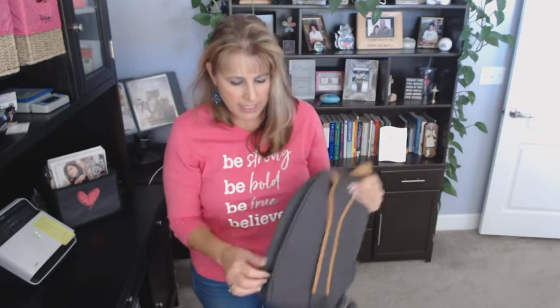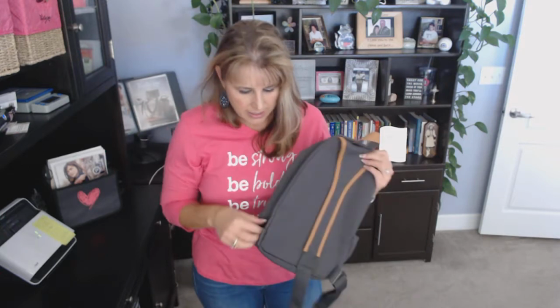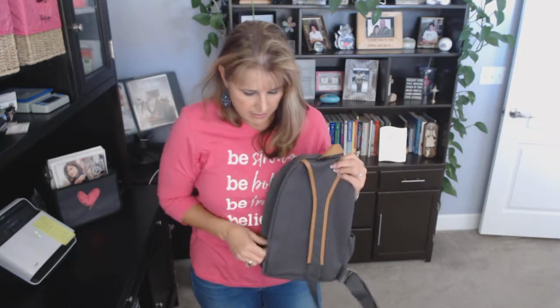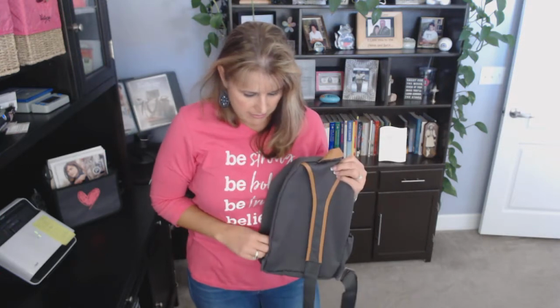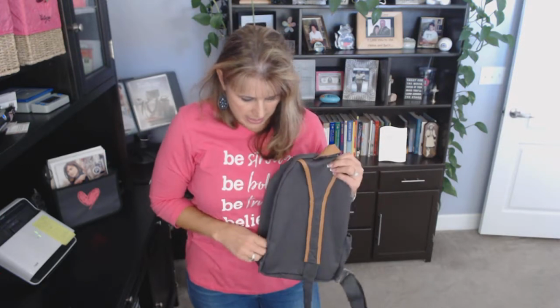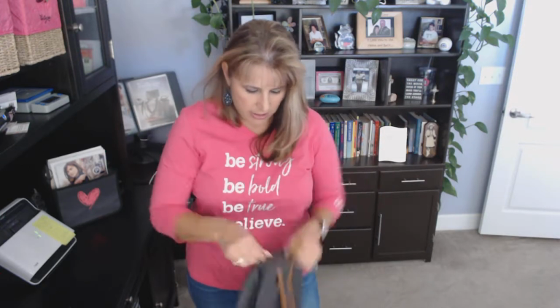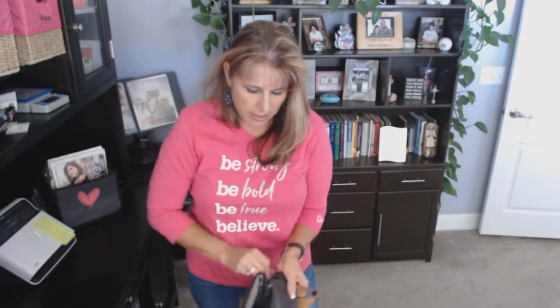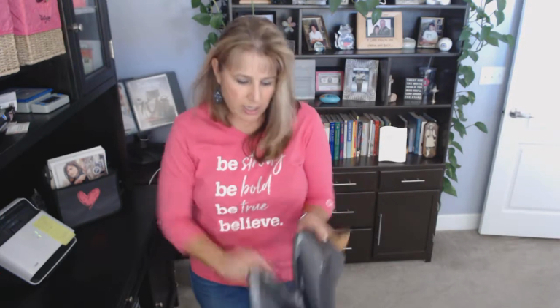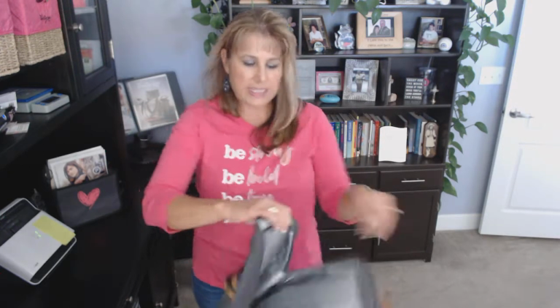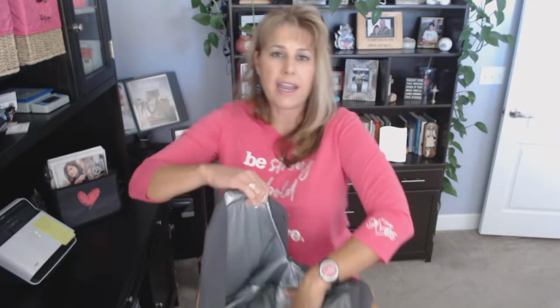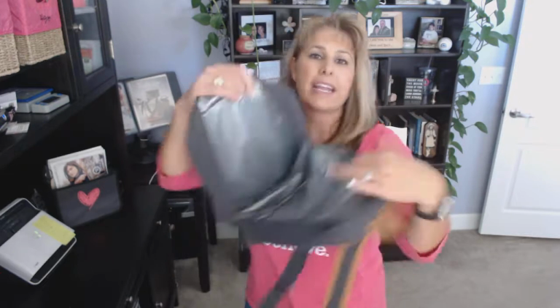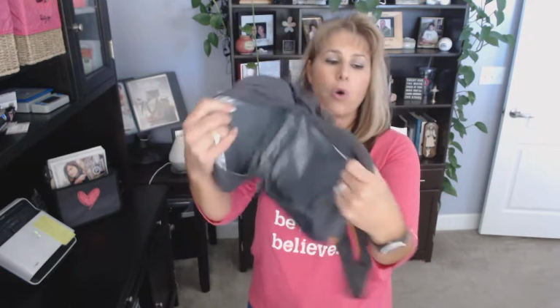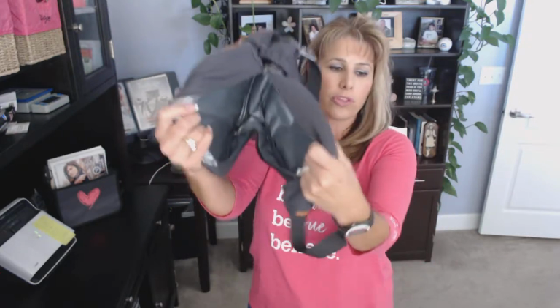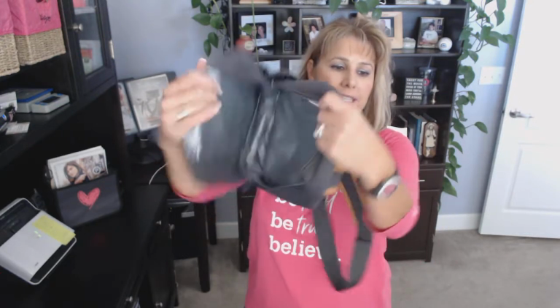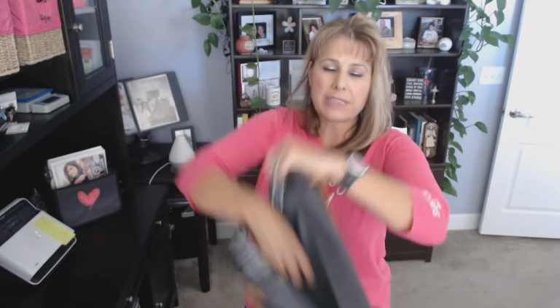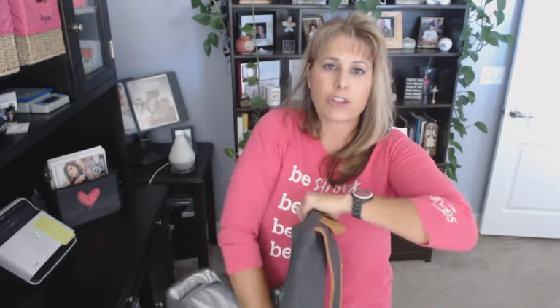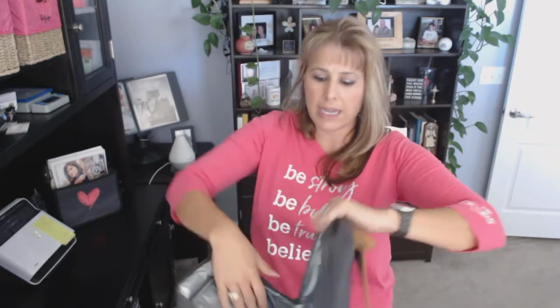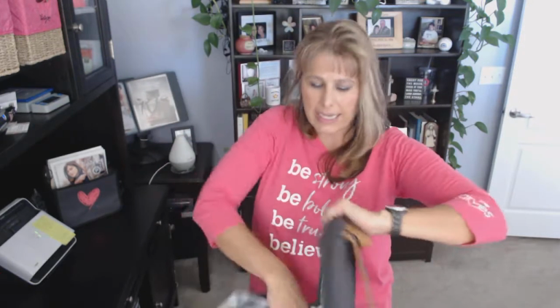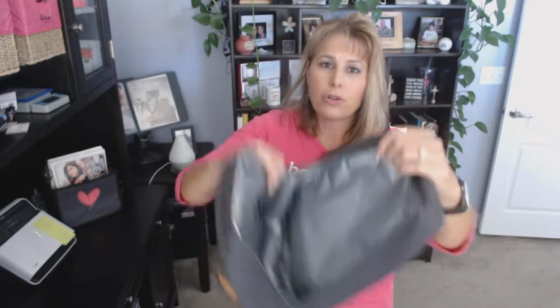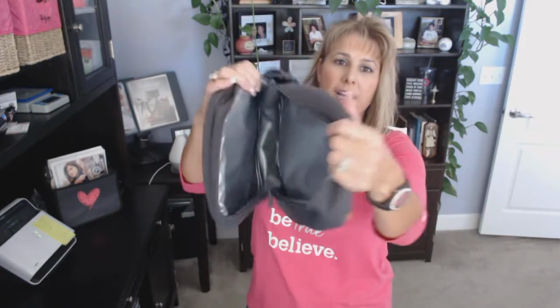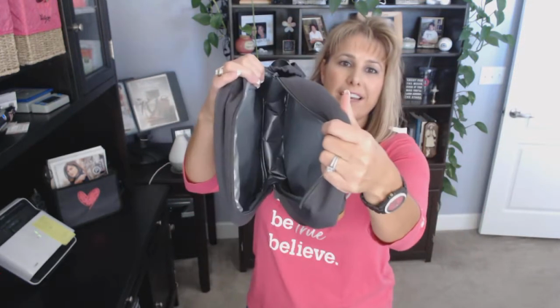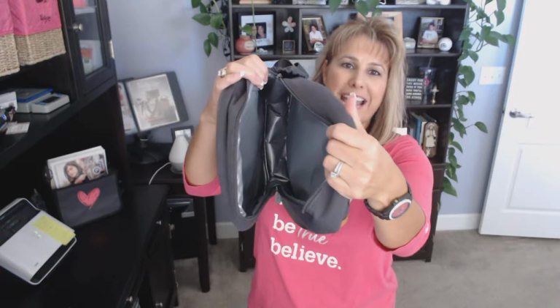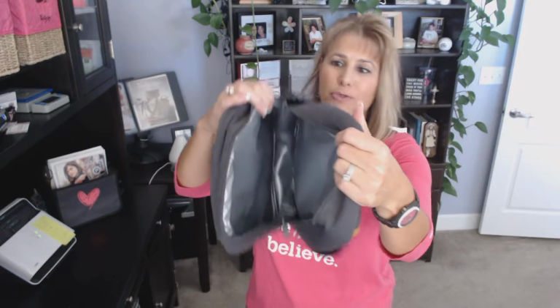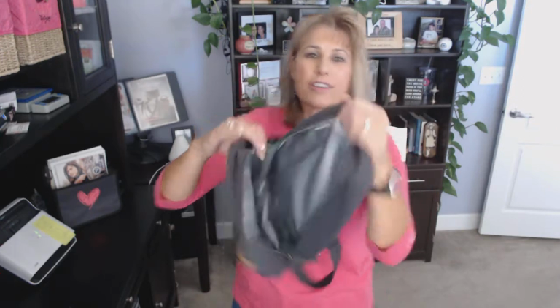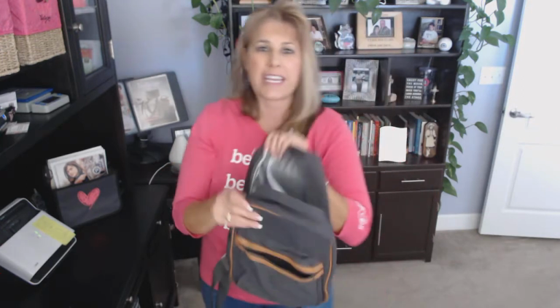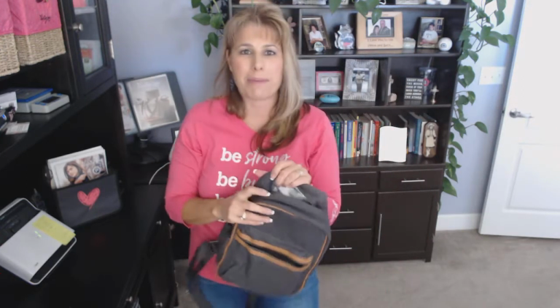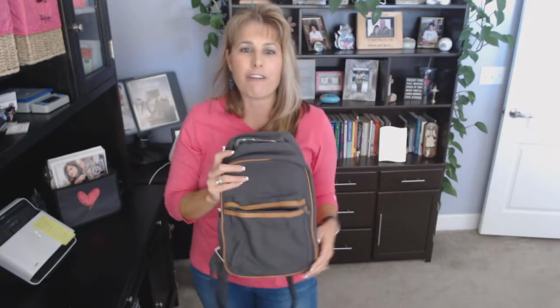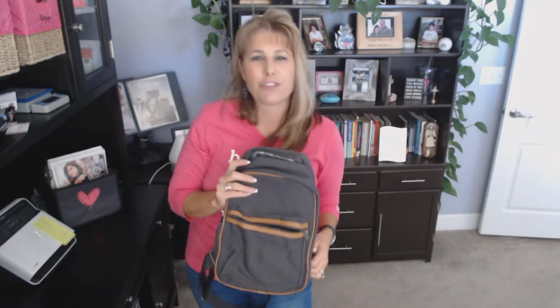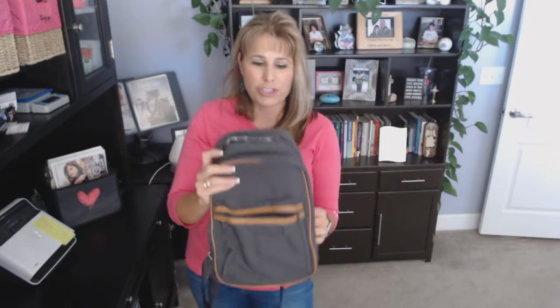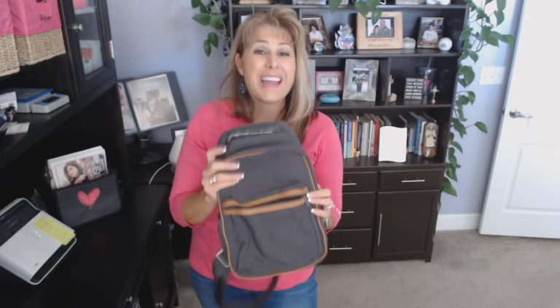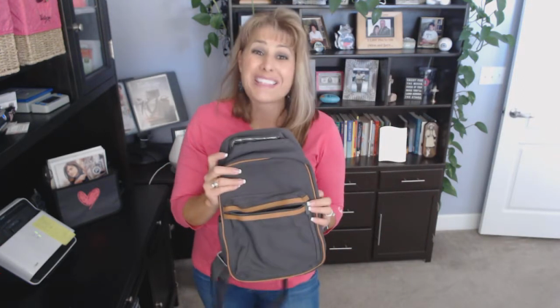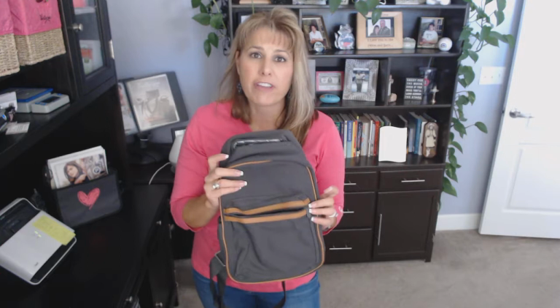Here on the inside, the whole thing is completely thermal lined. It will hold a lot of snacks and drinks, so if you're taking it to the fall festival or to the zoo, this is perfect.